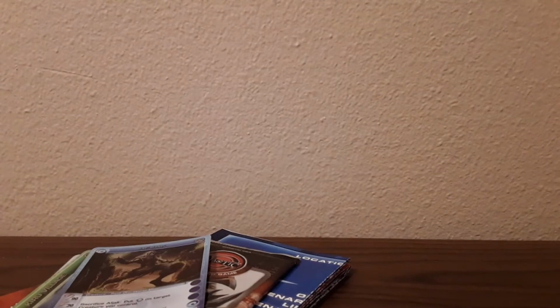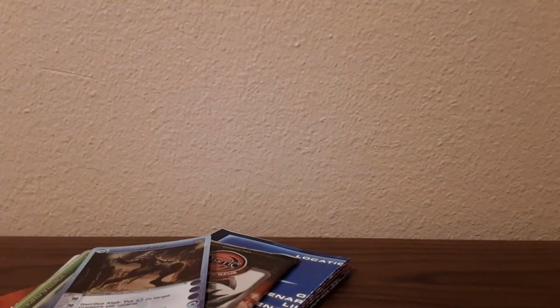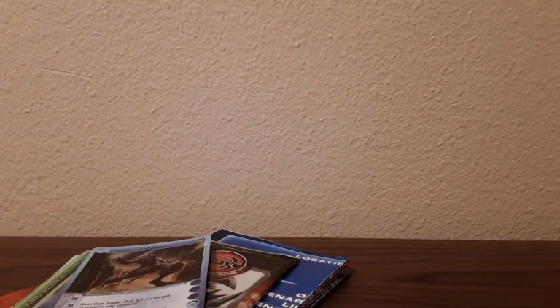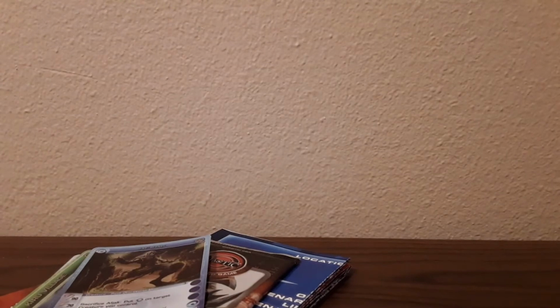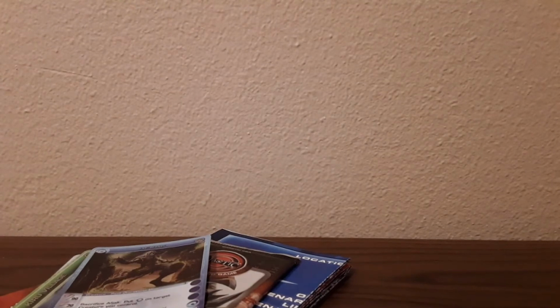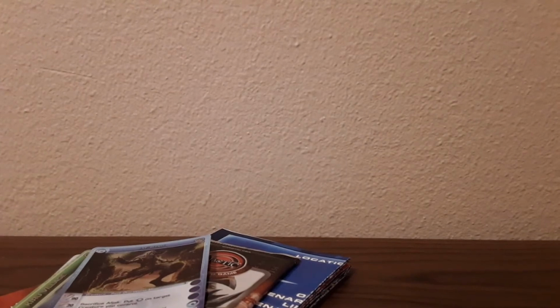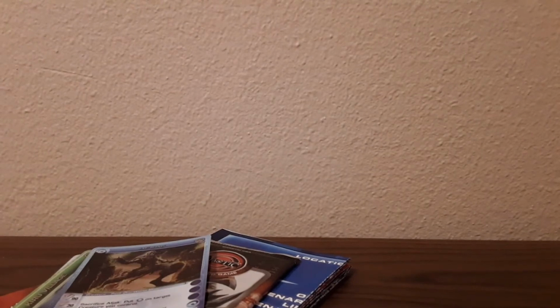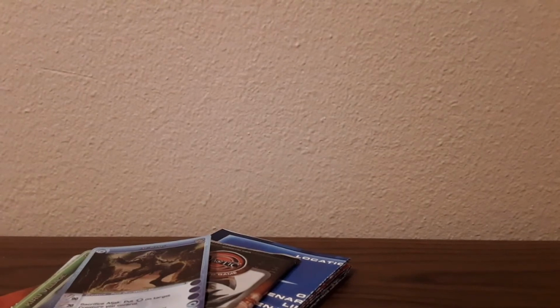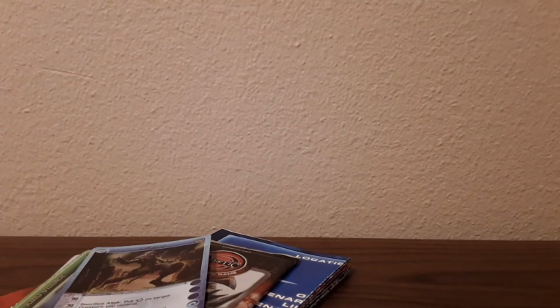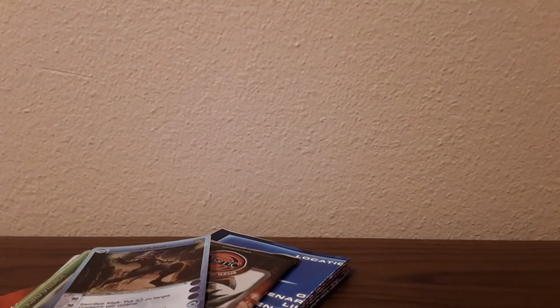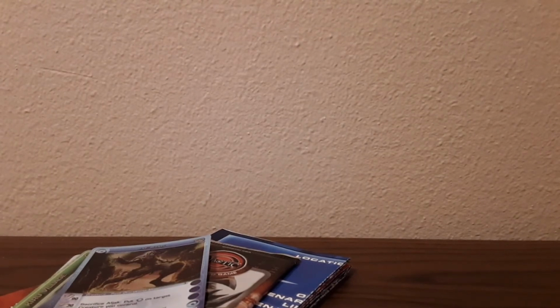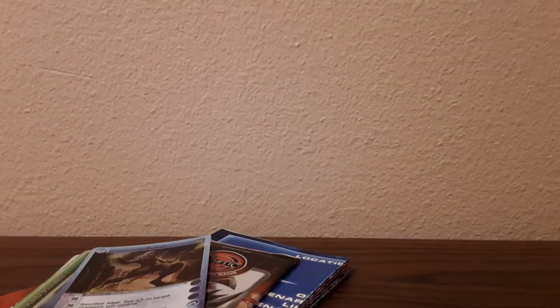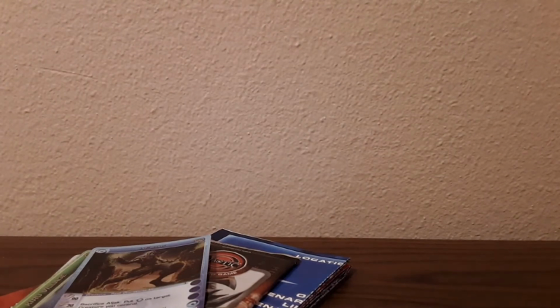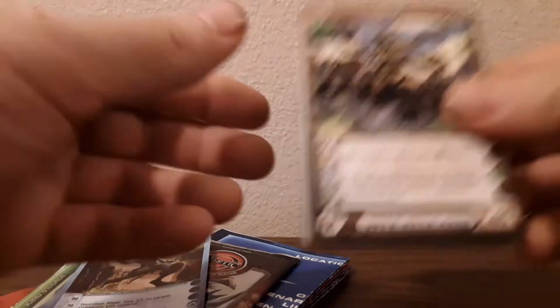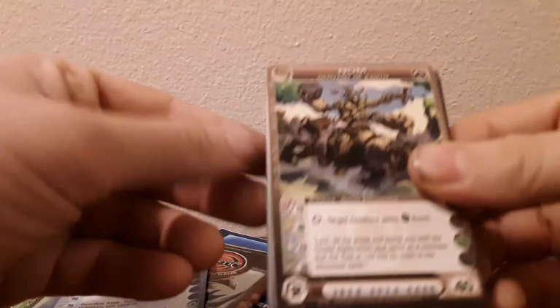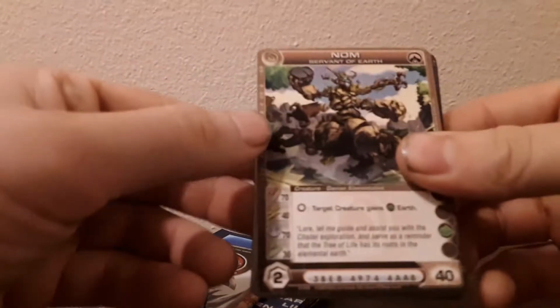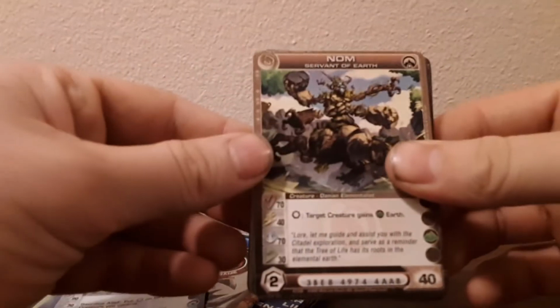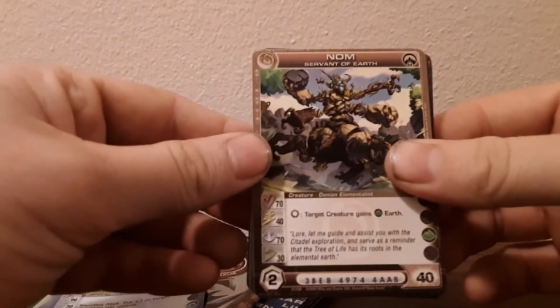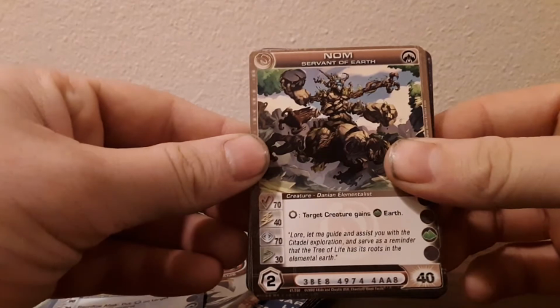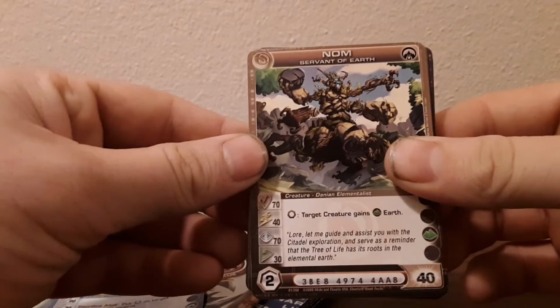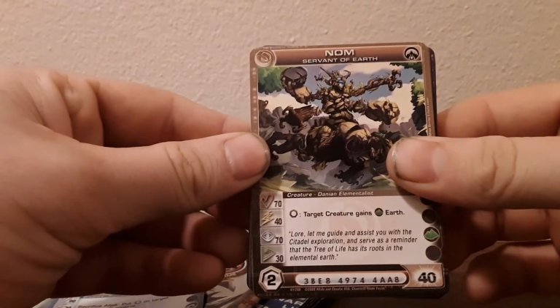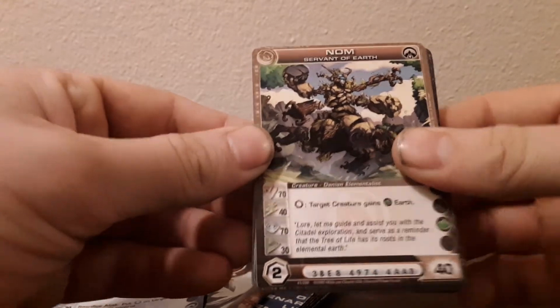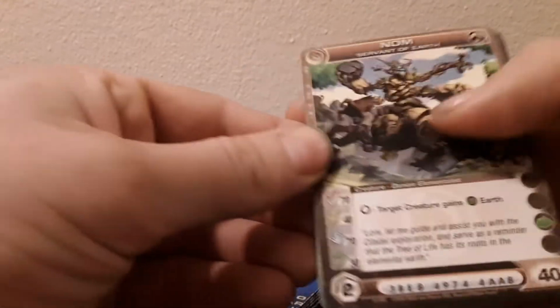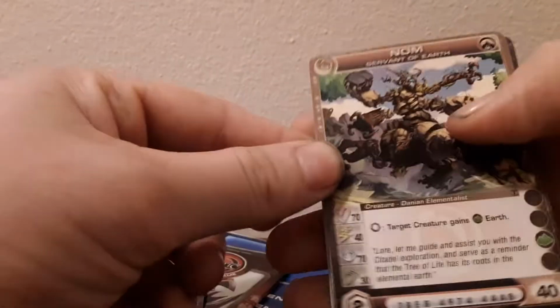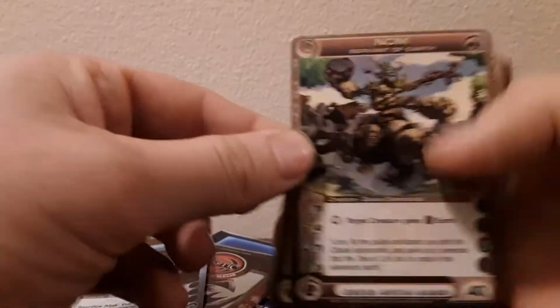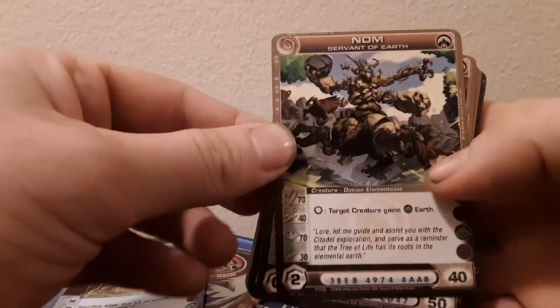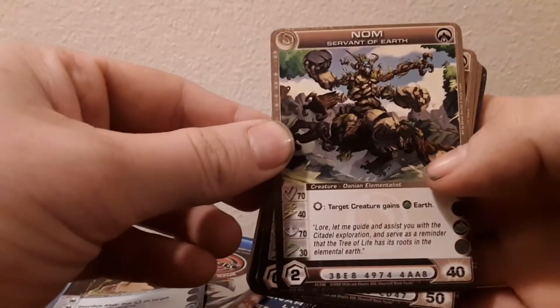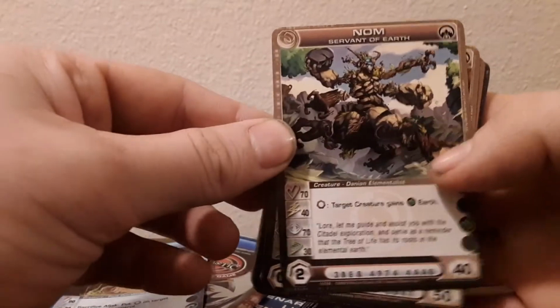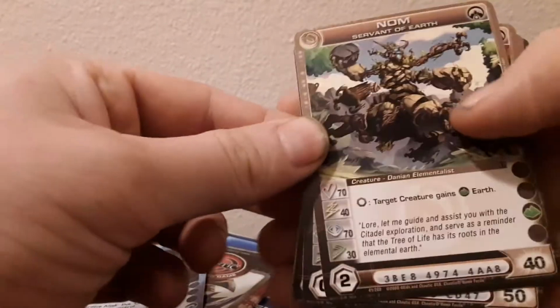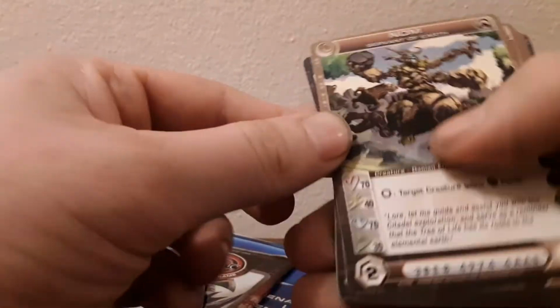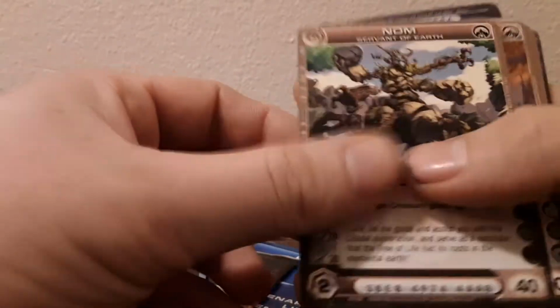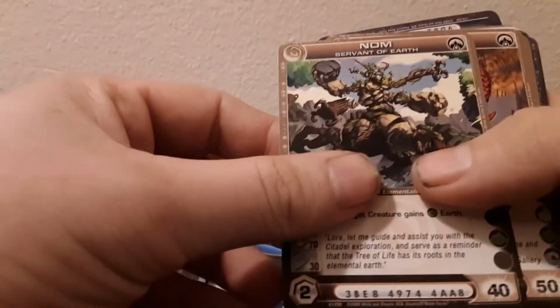And we have a Master Code Card in there. Then we have Danians — this is the last one I needed.